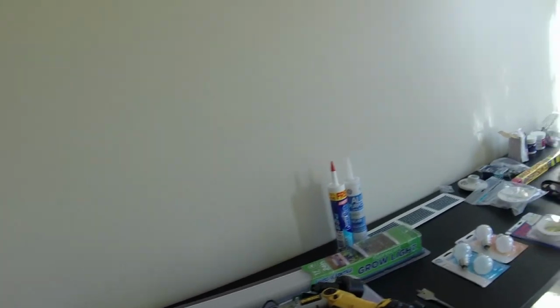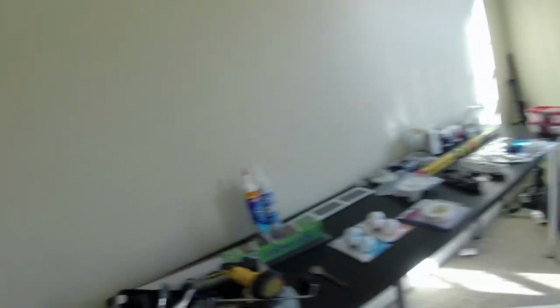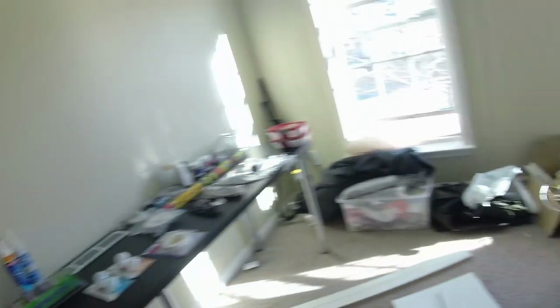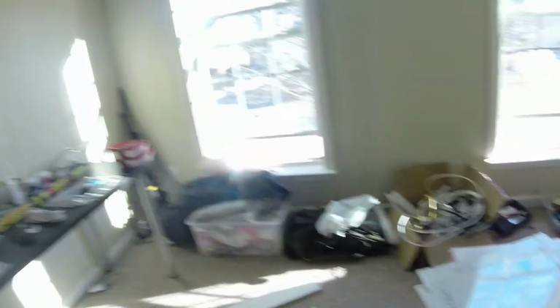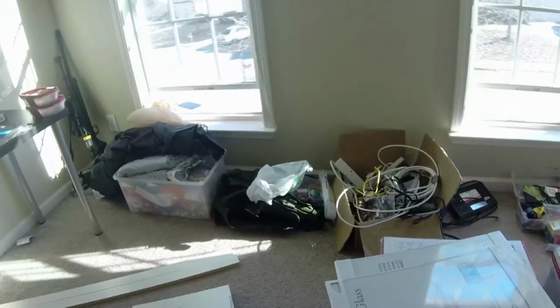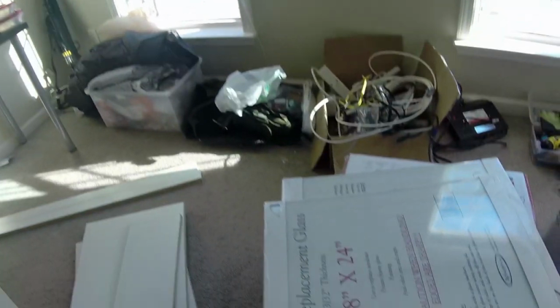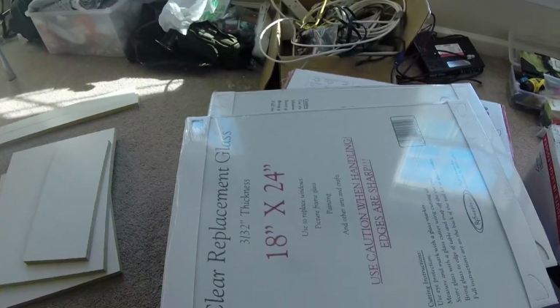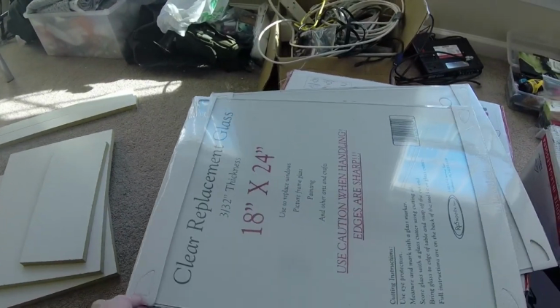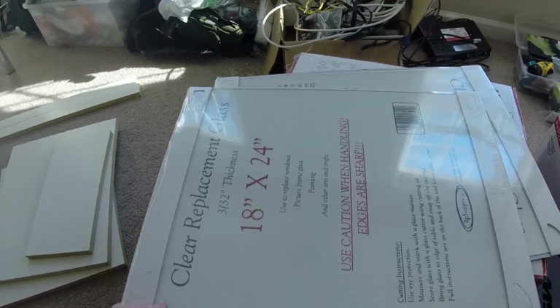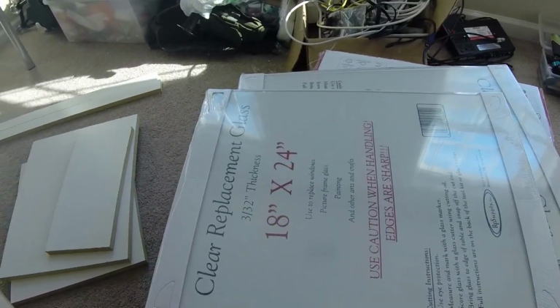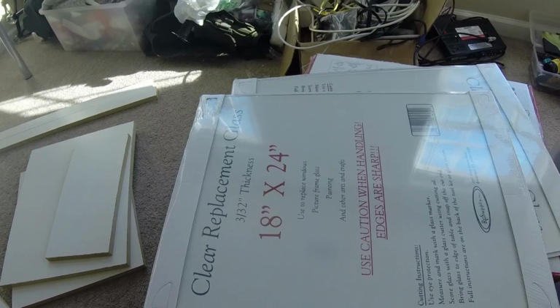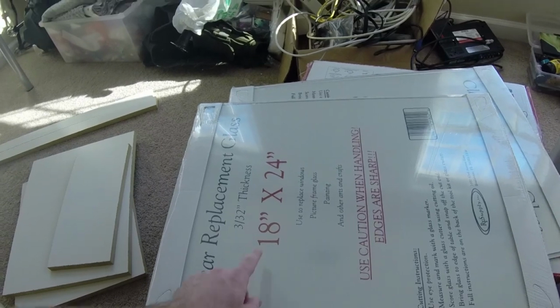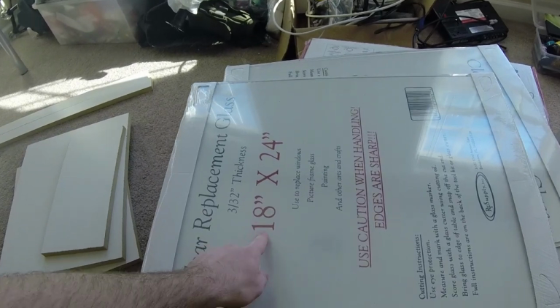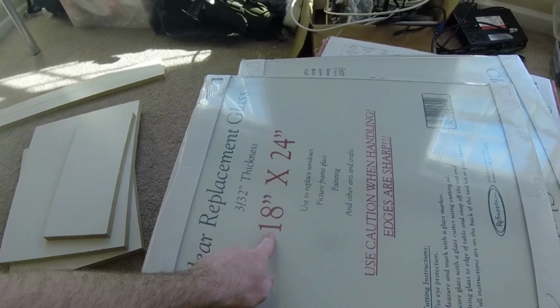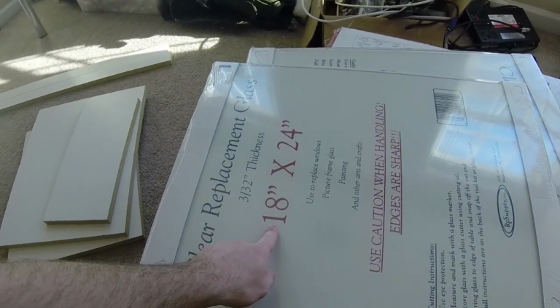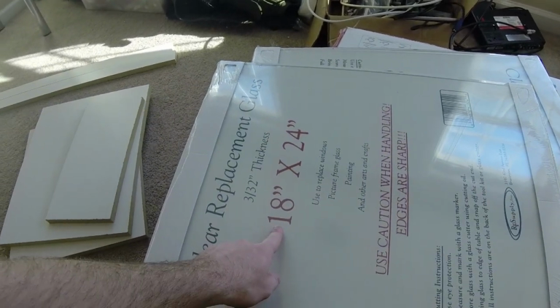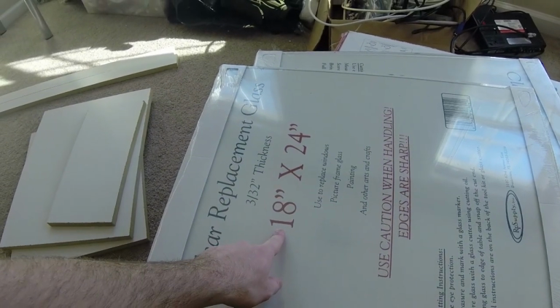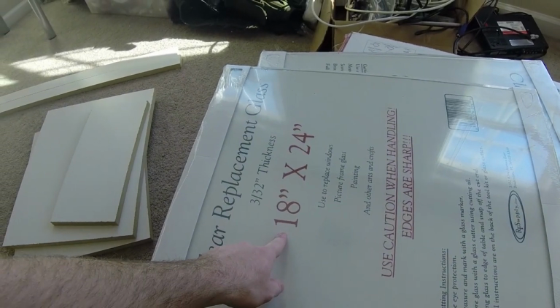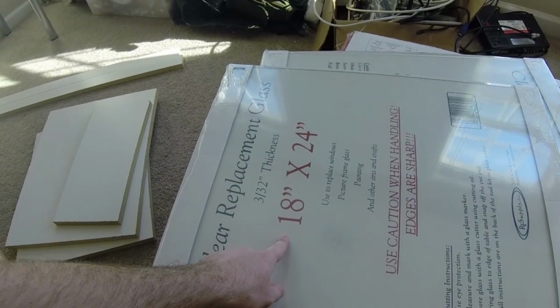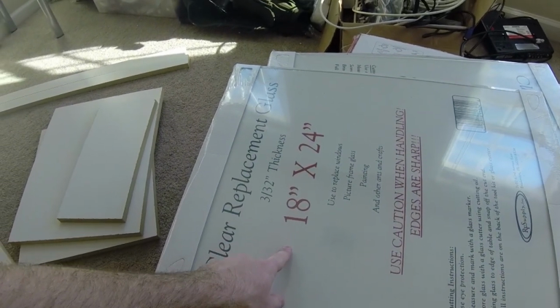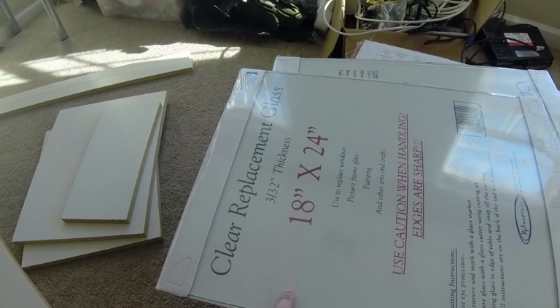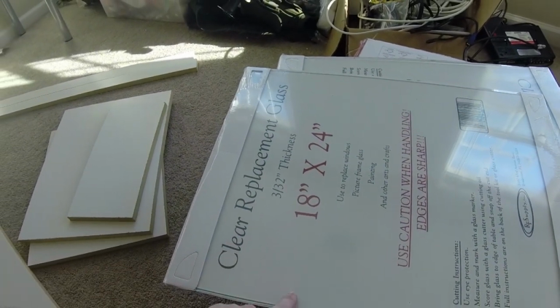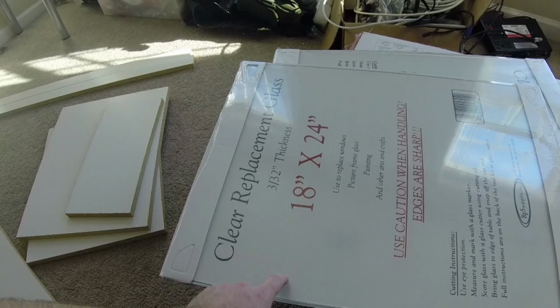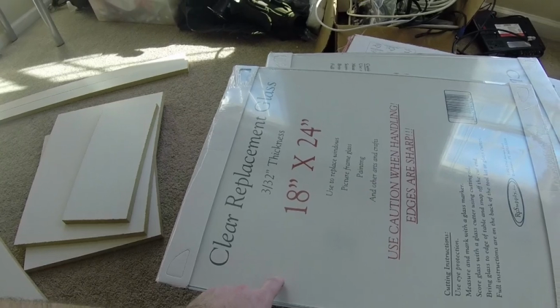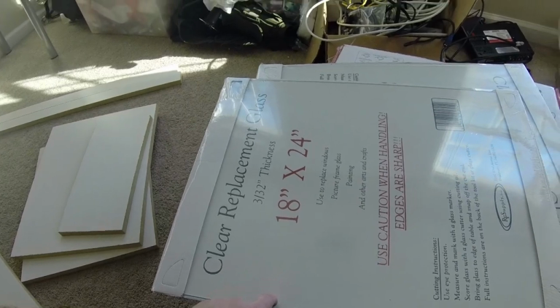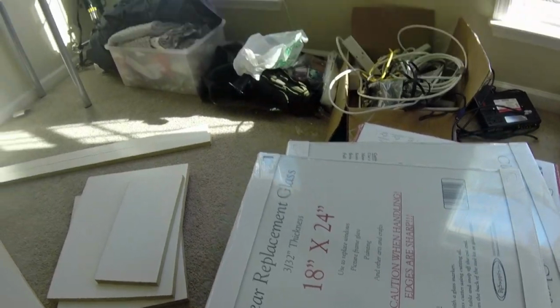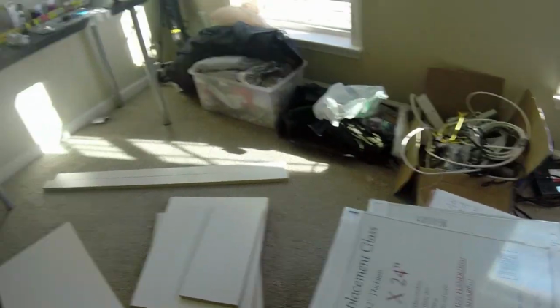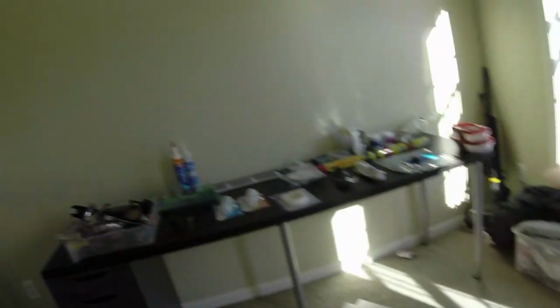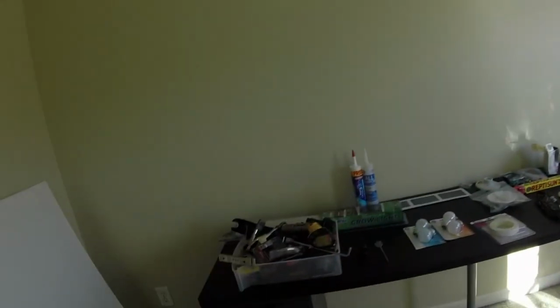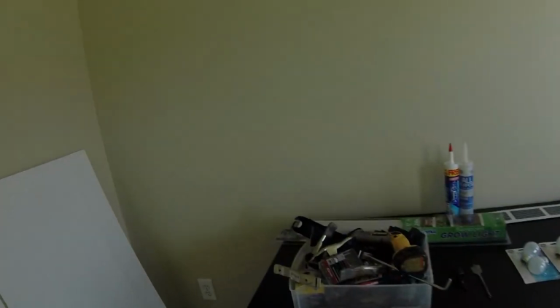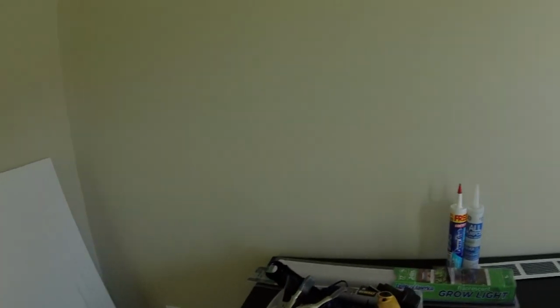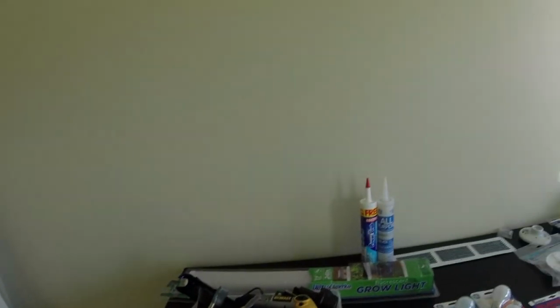Another thing you'll need is glass, which will again depend on the size of your enclosure. You can go with glass or plexiglass — your choice. They both have their pros and cons.